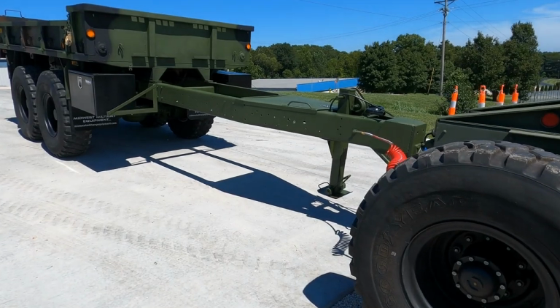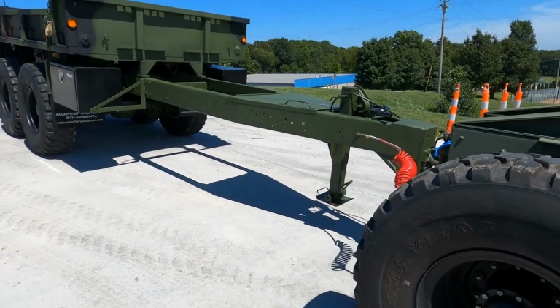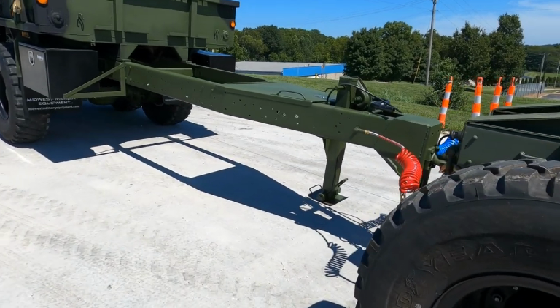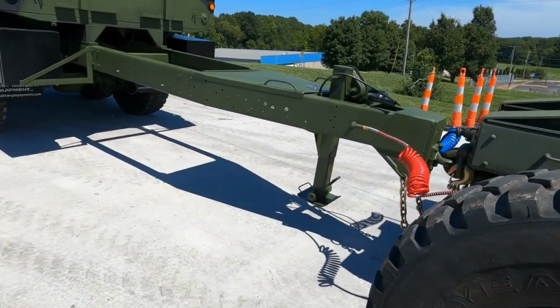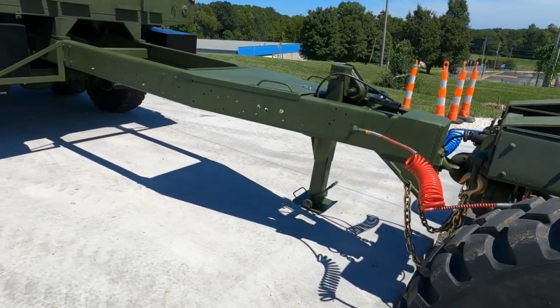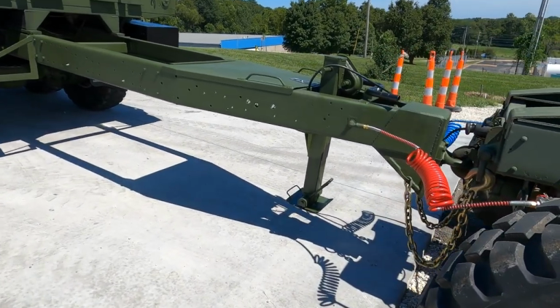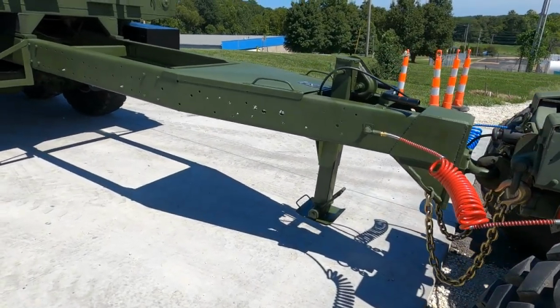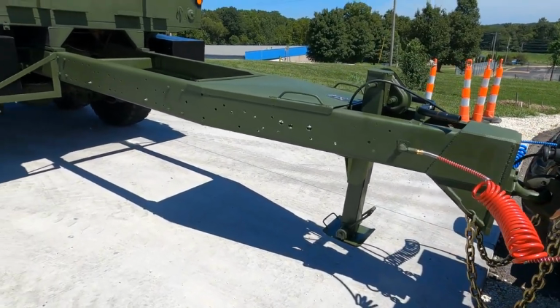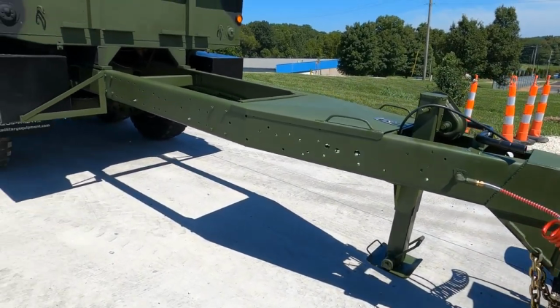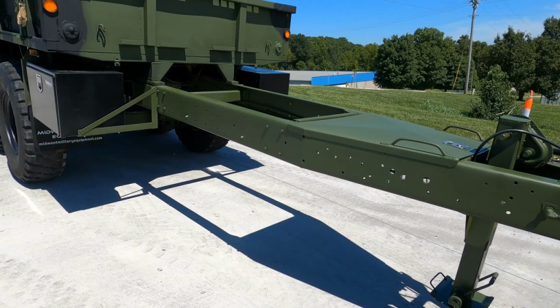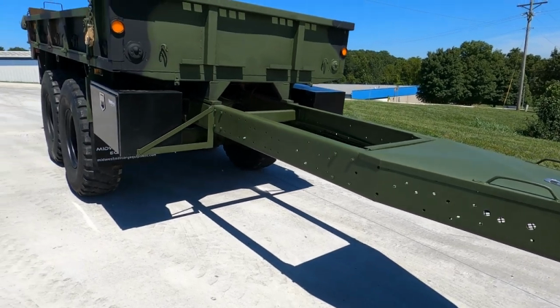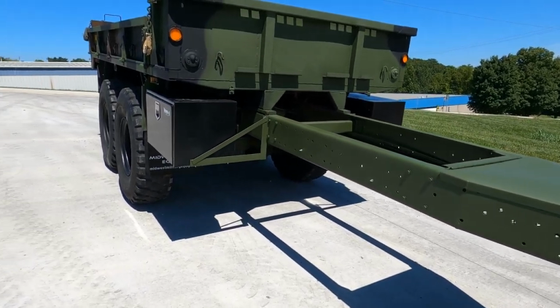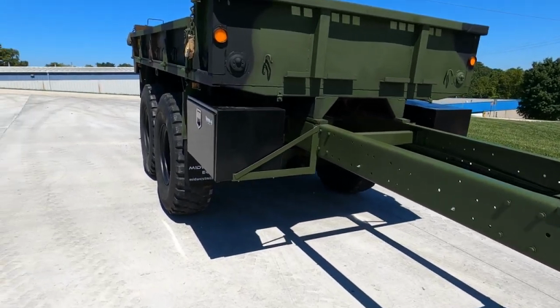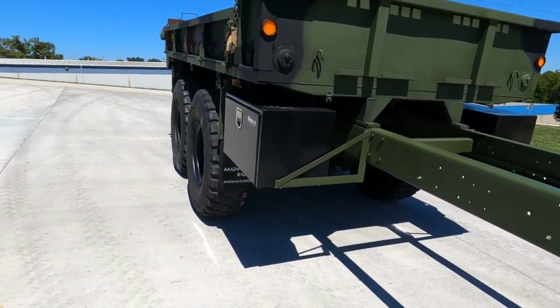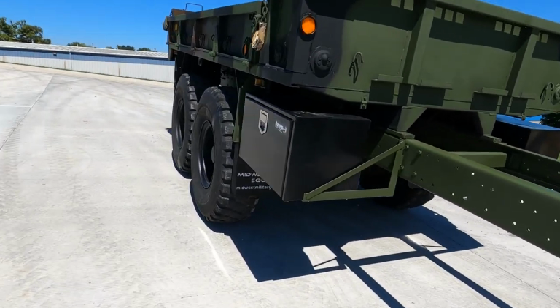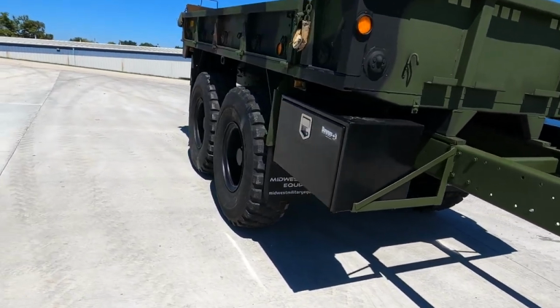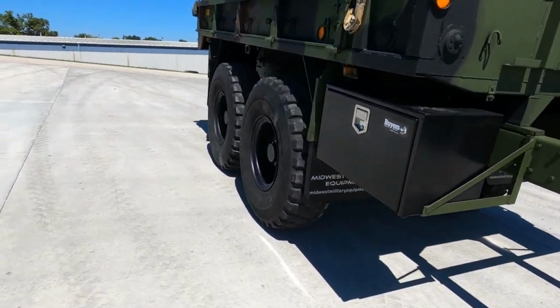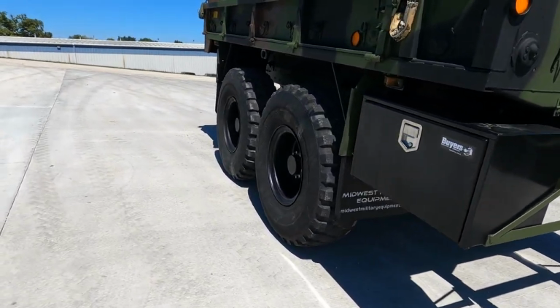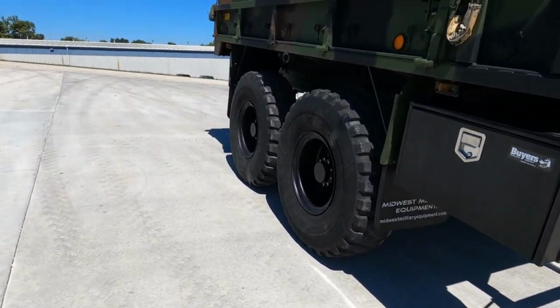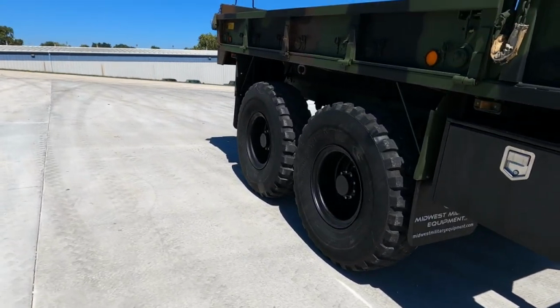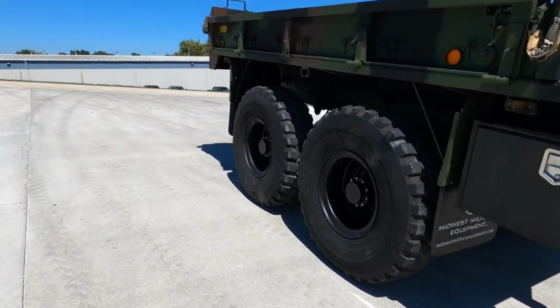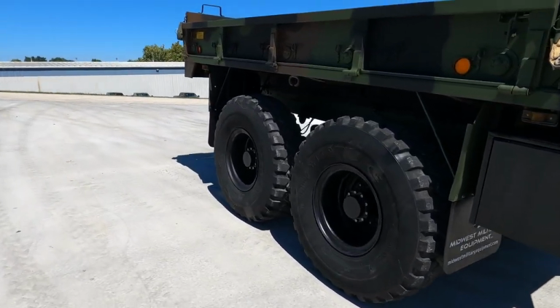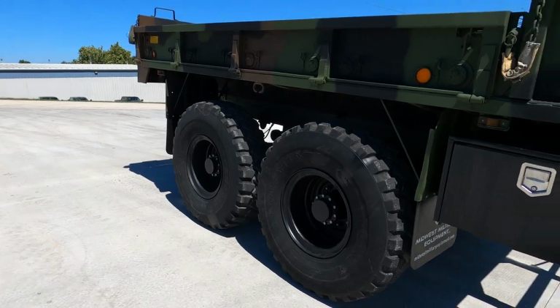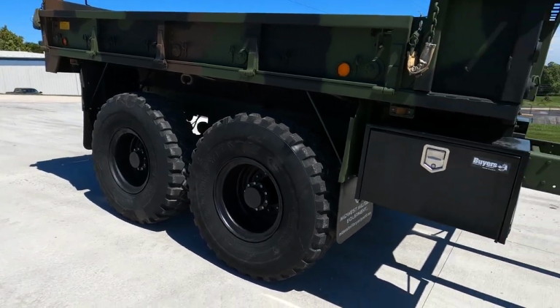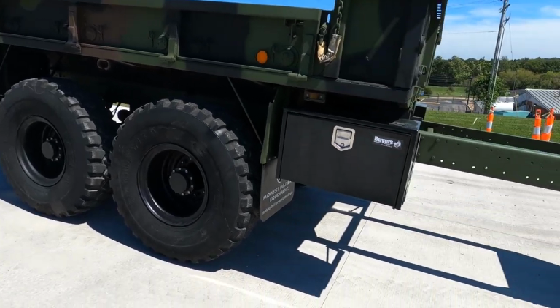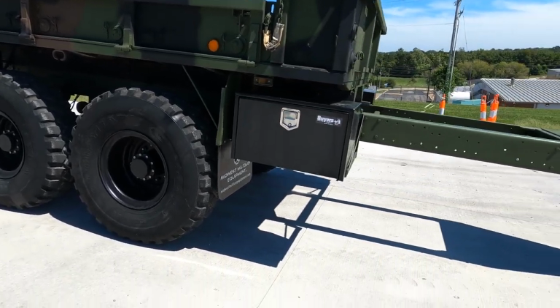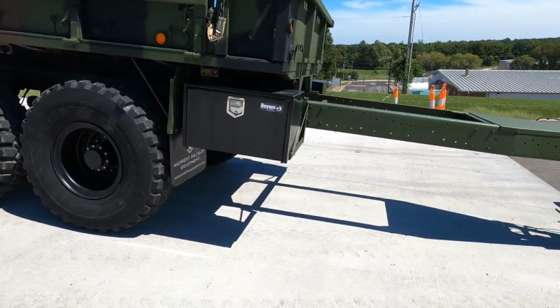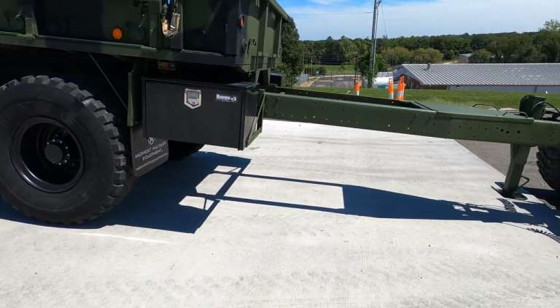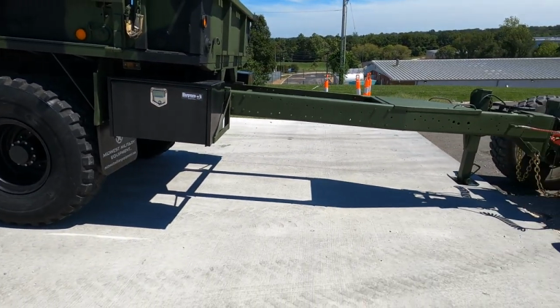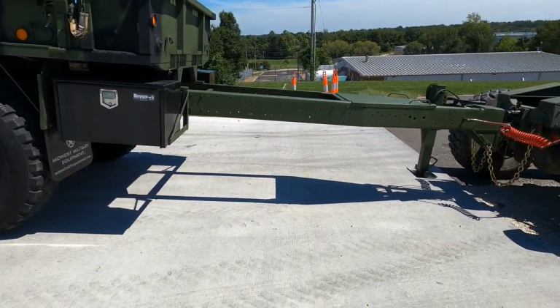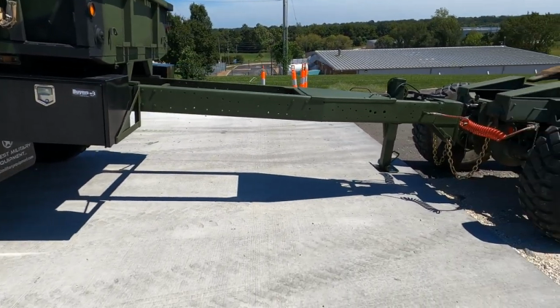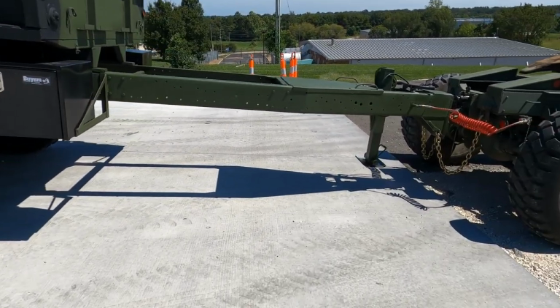Good afternoon everyone, my name is Joe Thatcher, I'm with Midwest Military Equipment out of Washington, Missouri. In front of me here is a new recently built trailer that we just finished. We started off with a 900 series 5-ton cargo truck and then we've gone ahead and converted it over to a trailer.